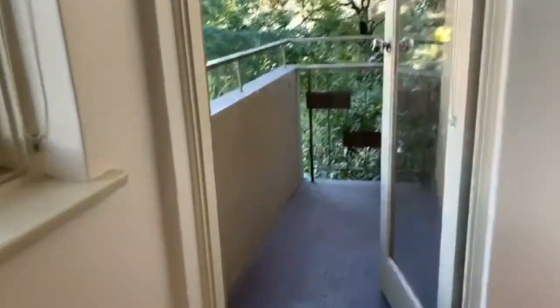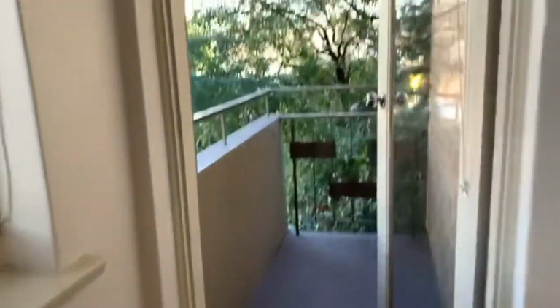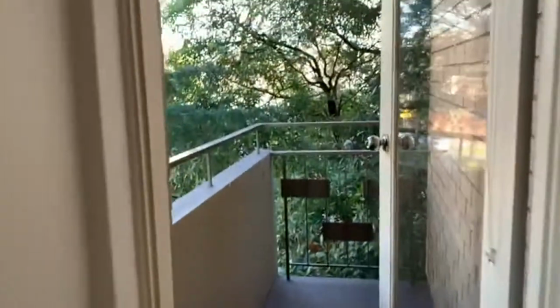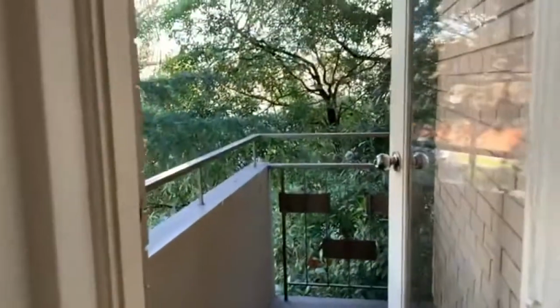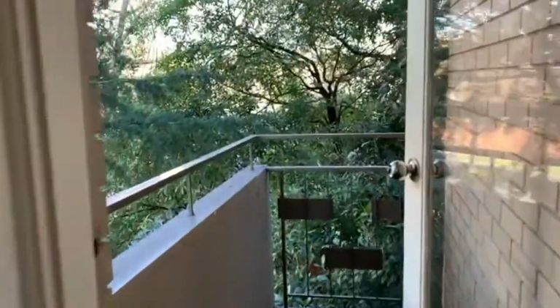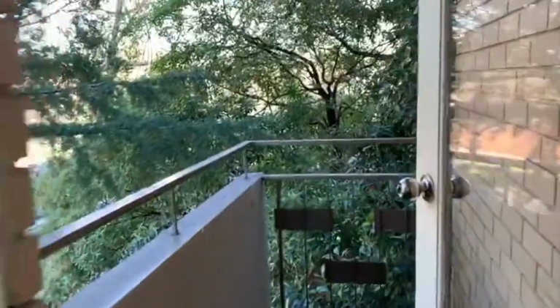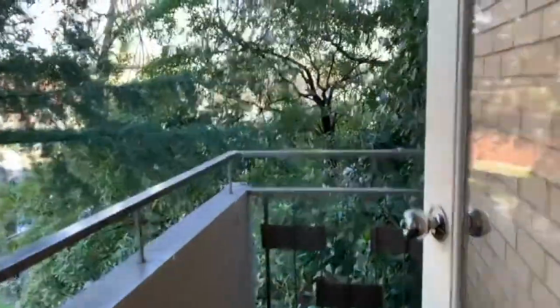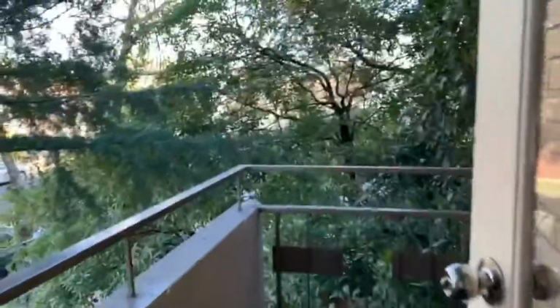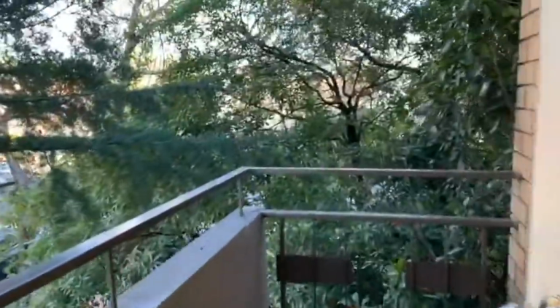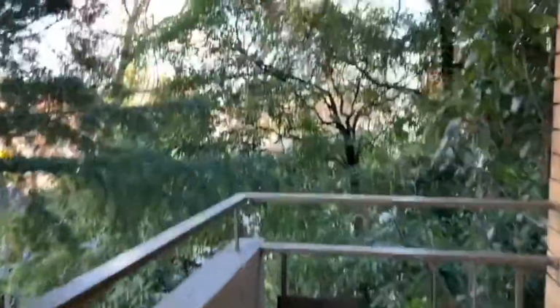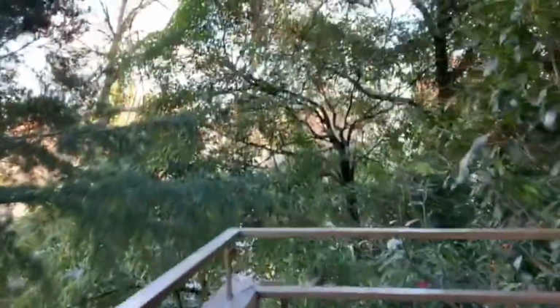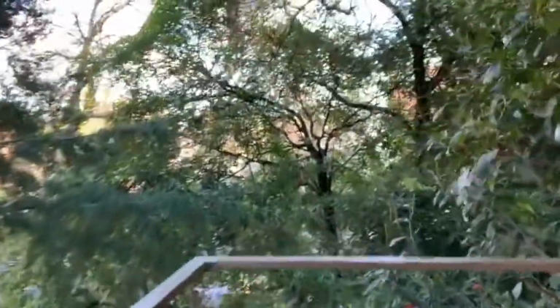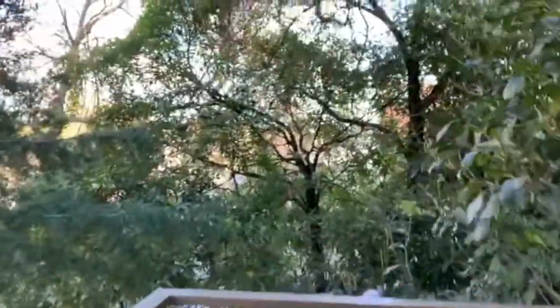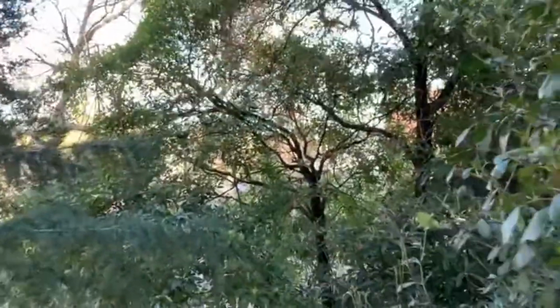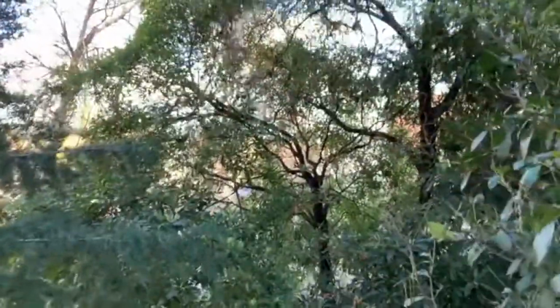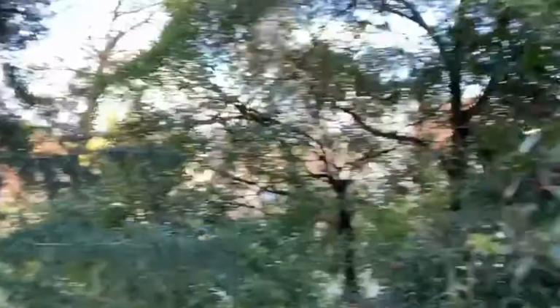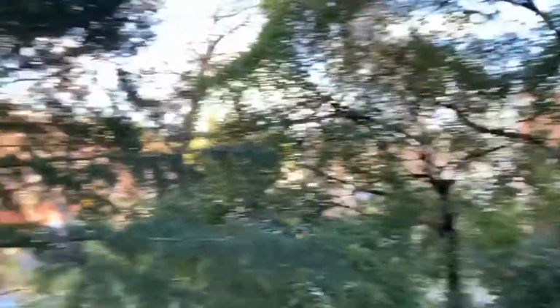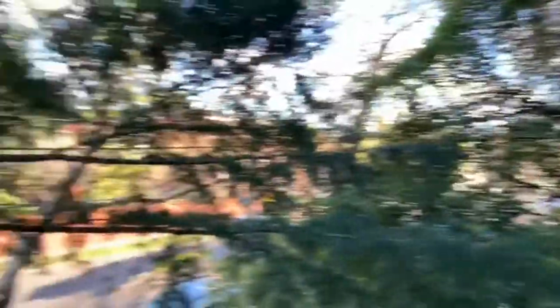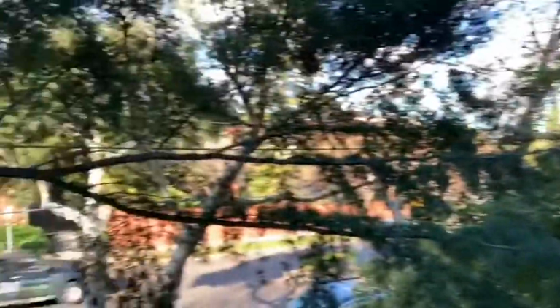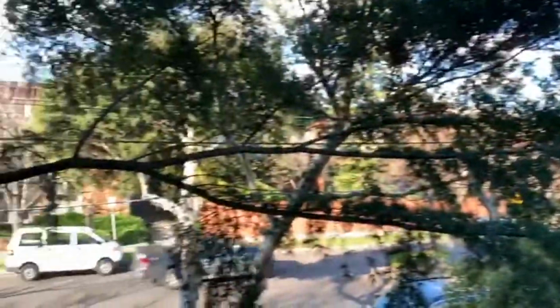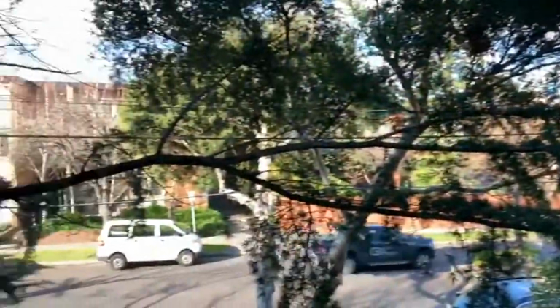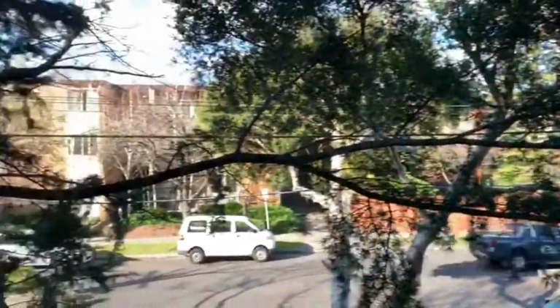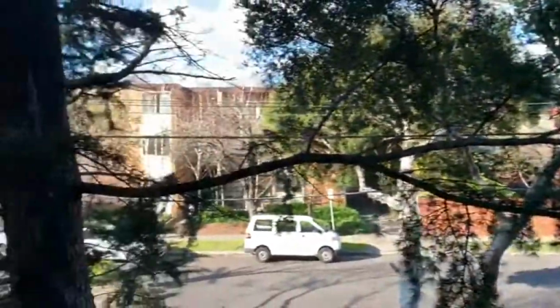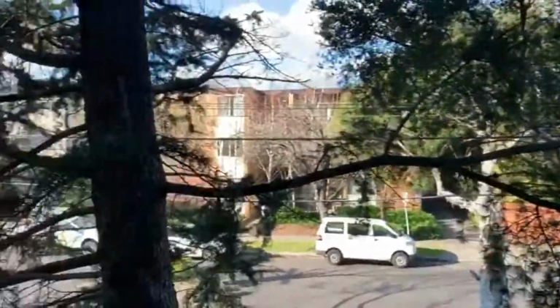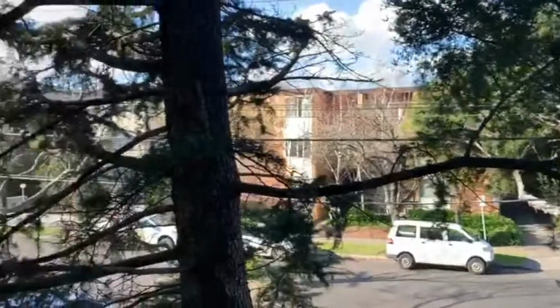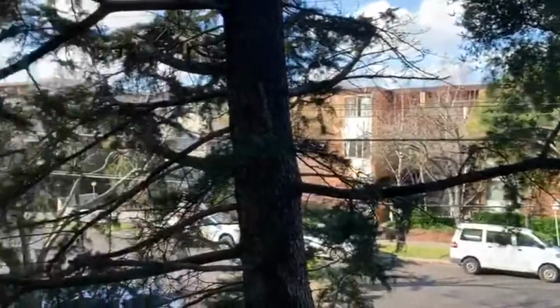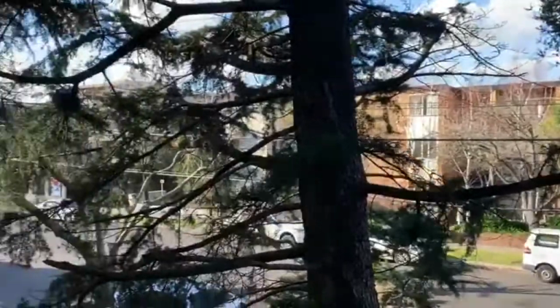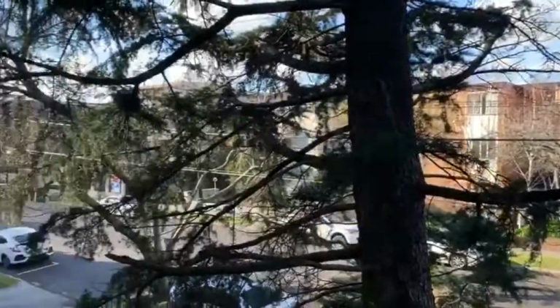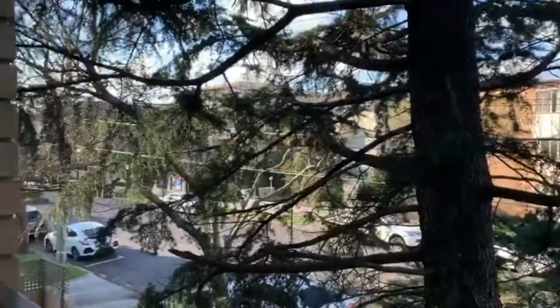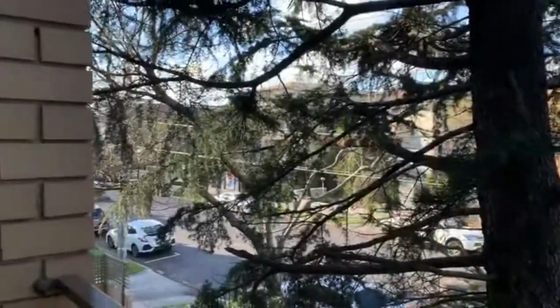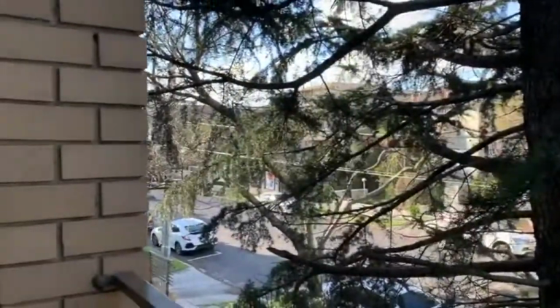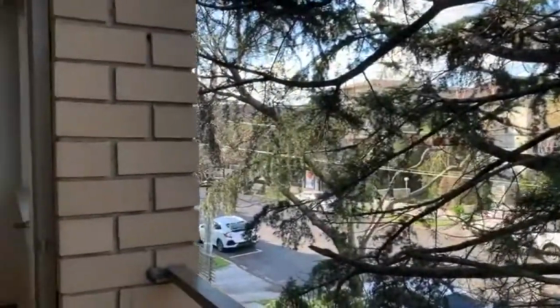Off the lounge room we have the balcony, which has a nice outlook amongst the treetops. This apartment is vacant and ready to go now.